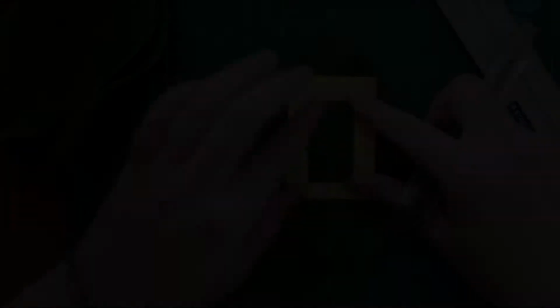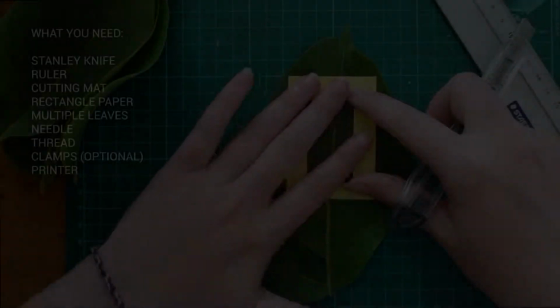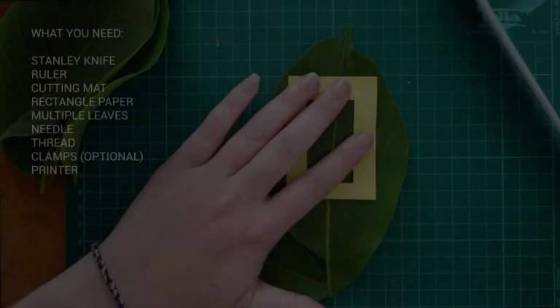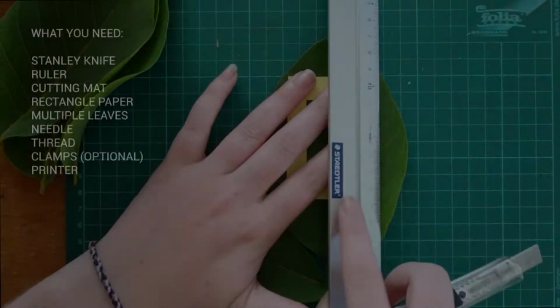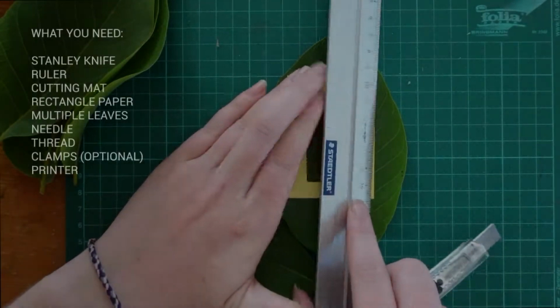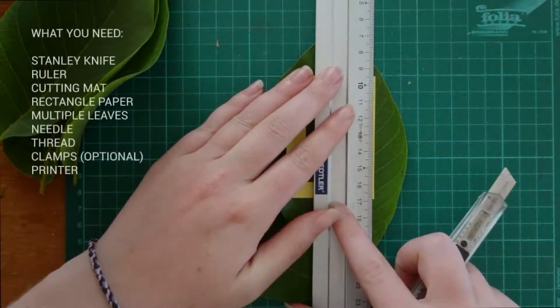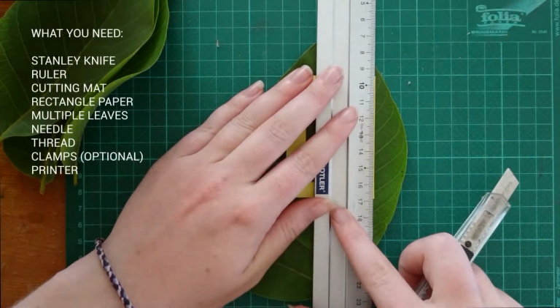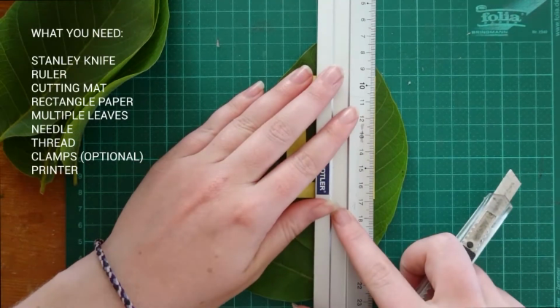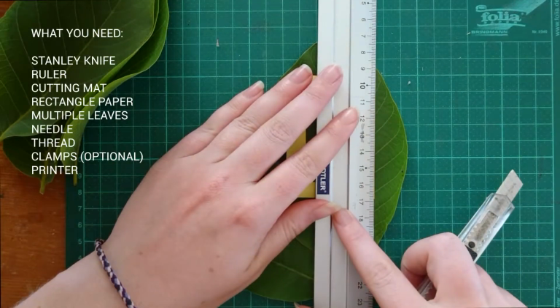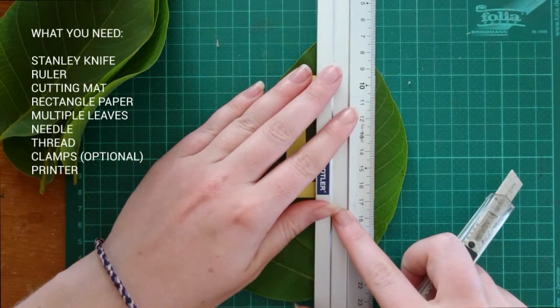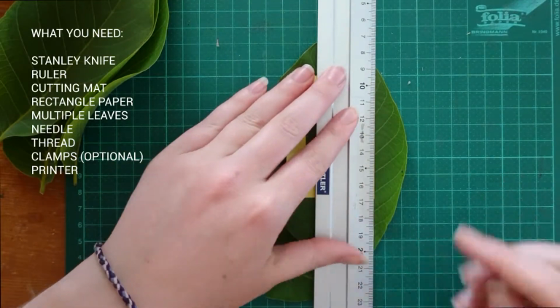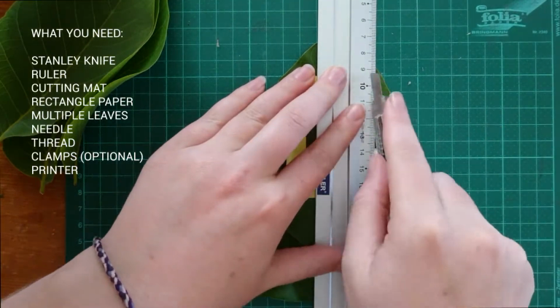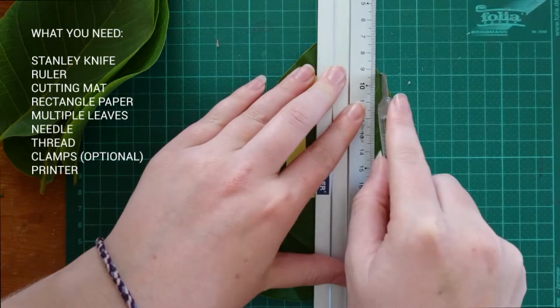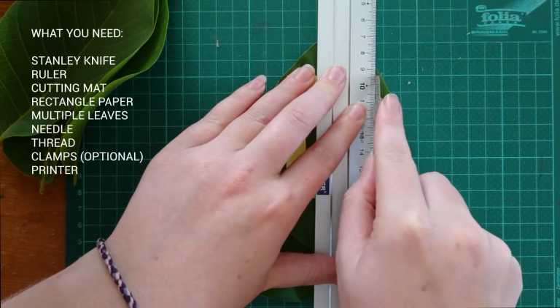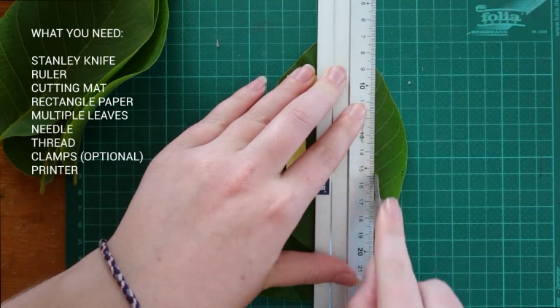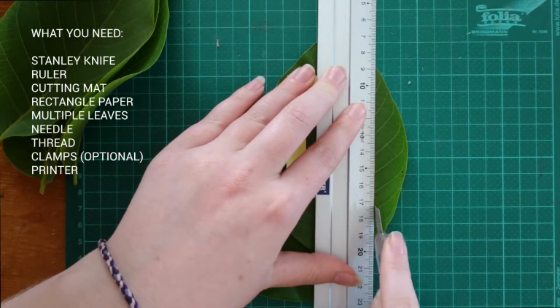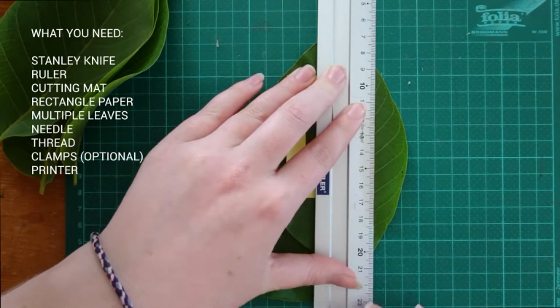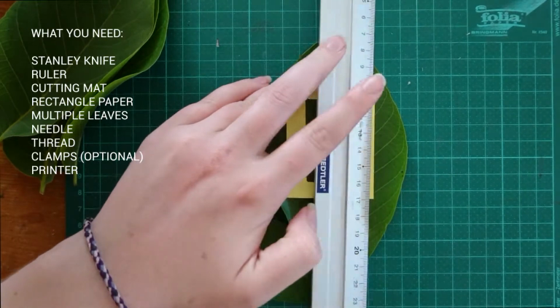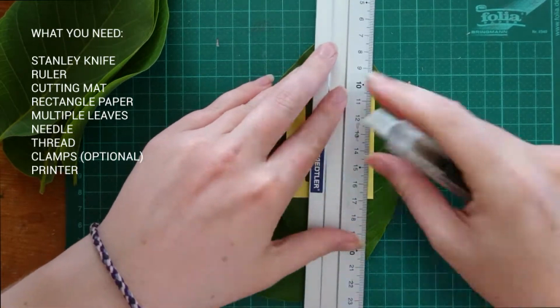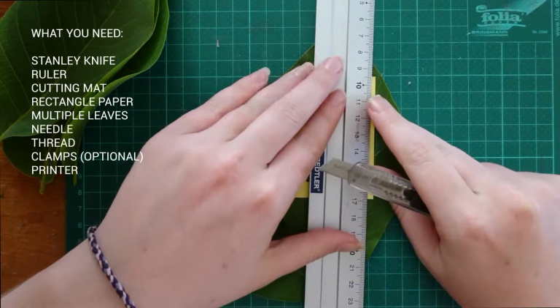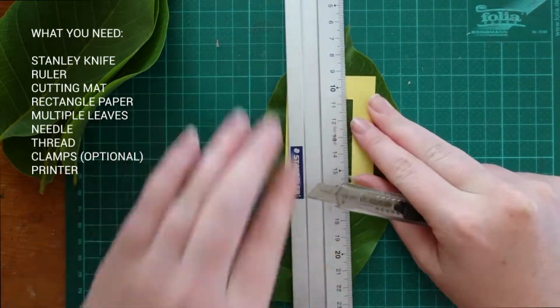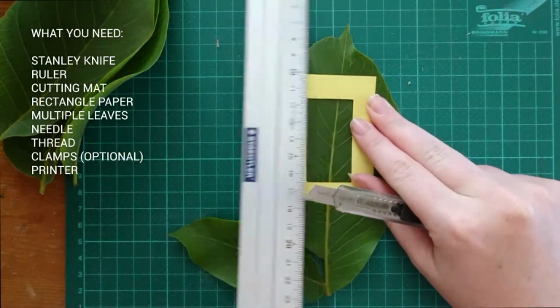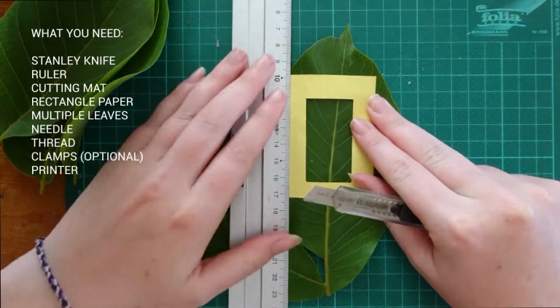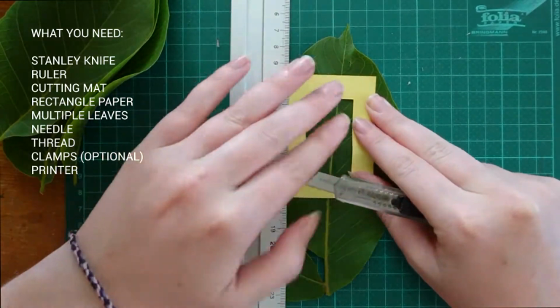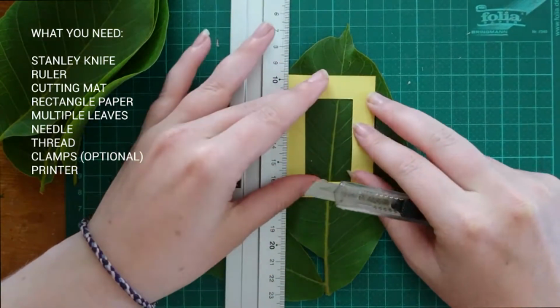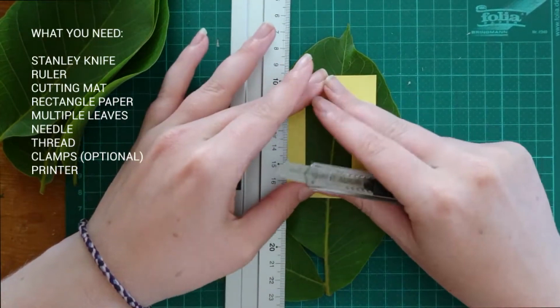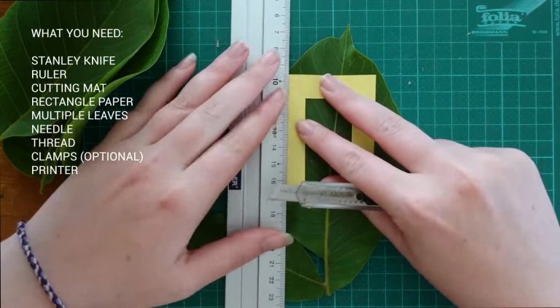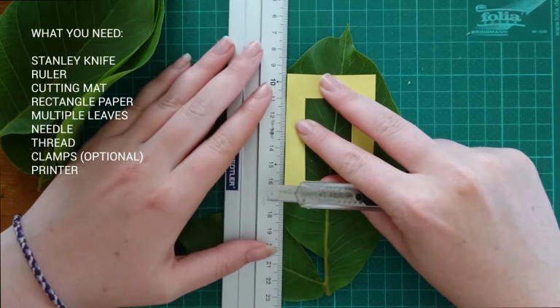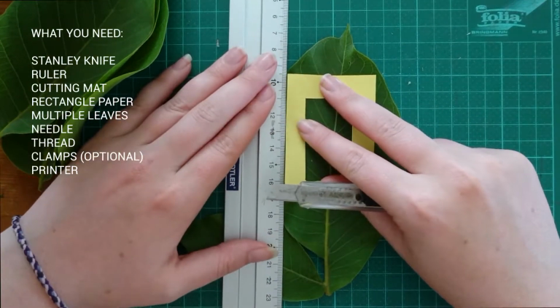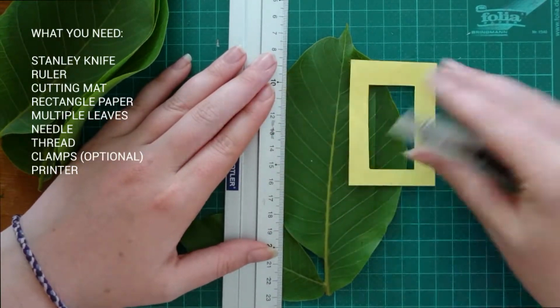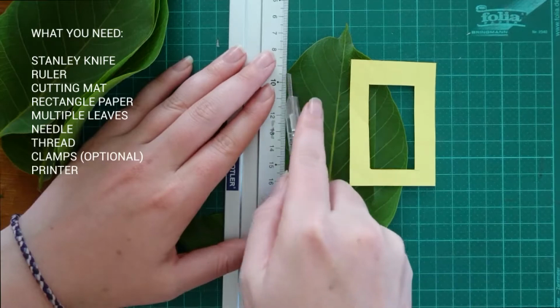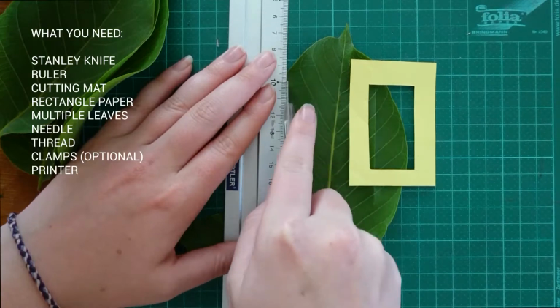In this tutorial we will make our own natural booklet. You can see what you need for this here. Now we will start the making of our booklet.